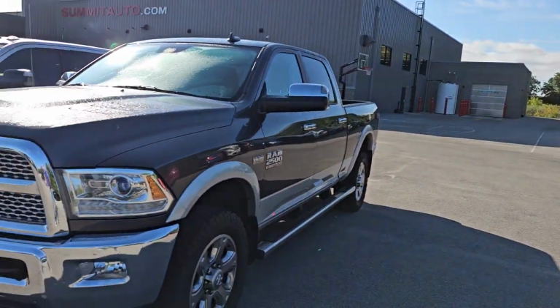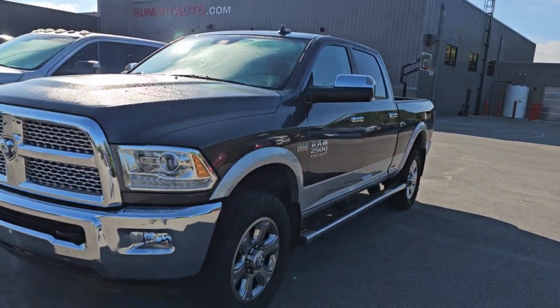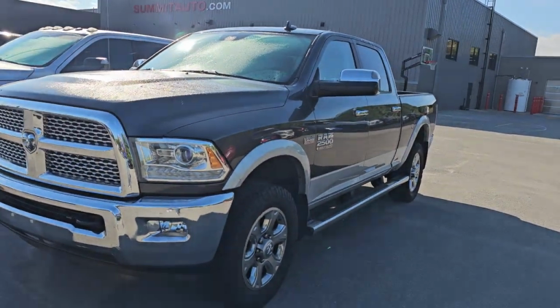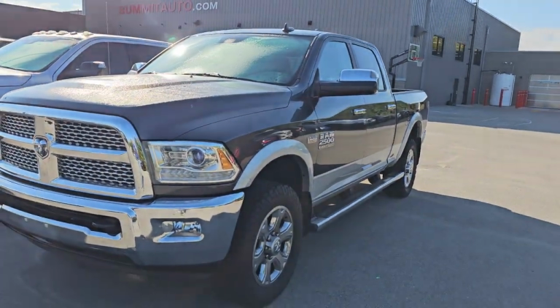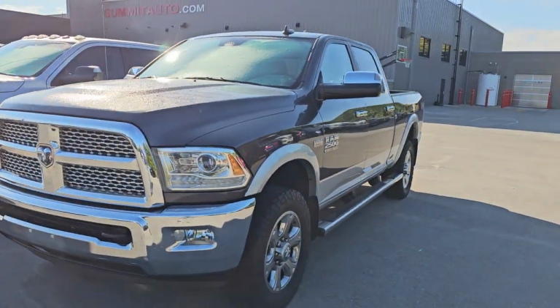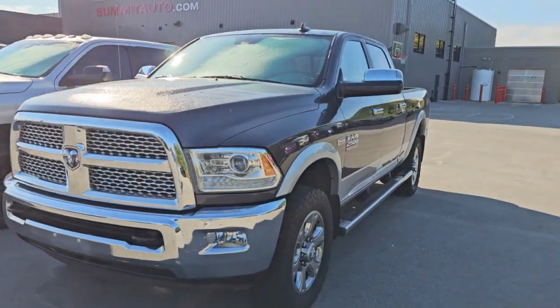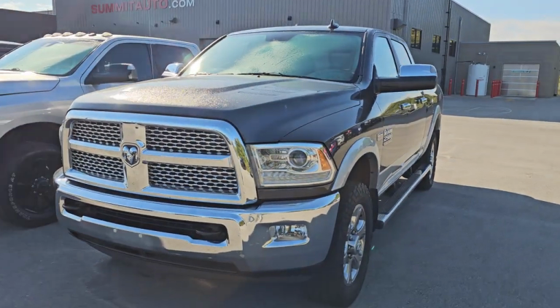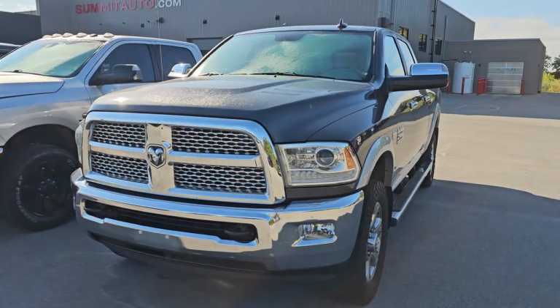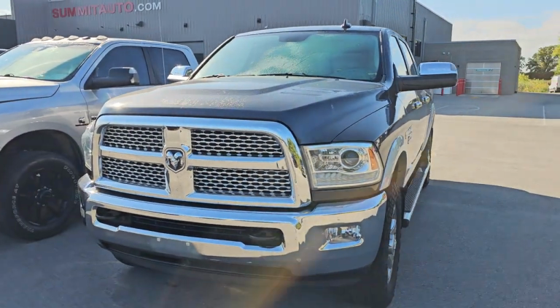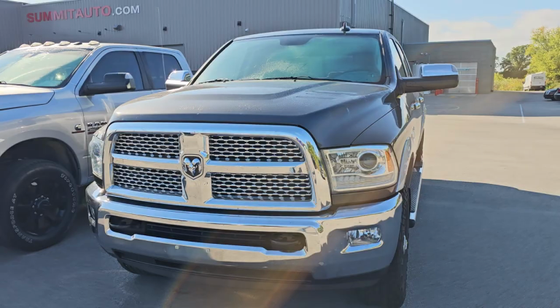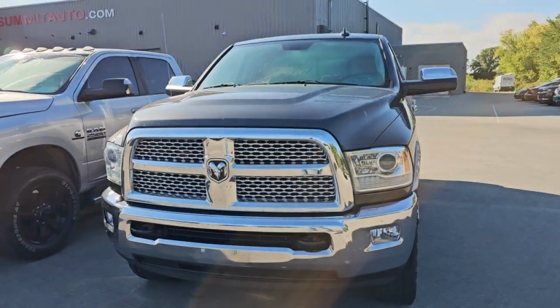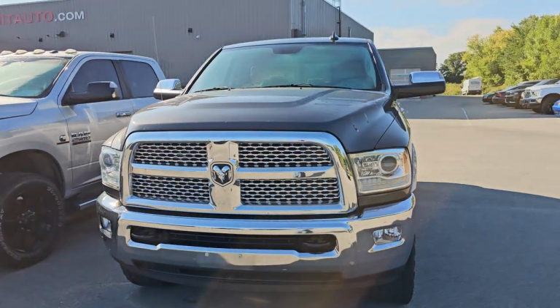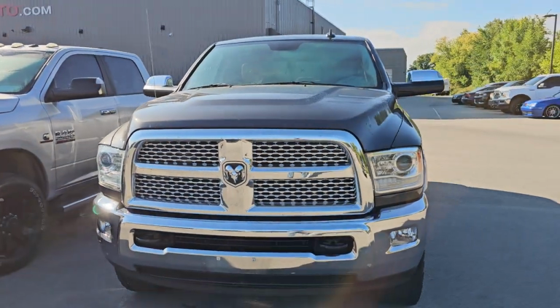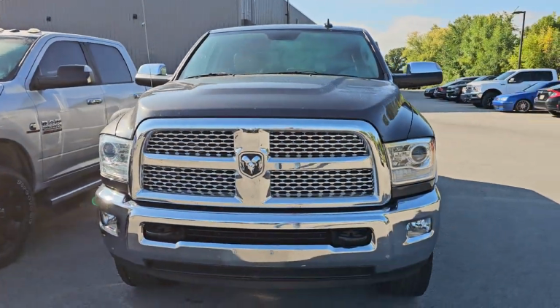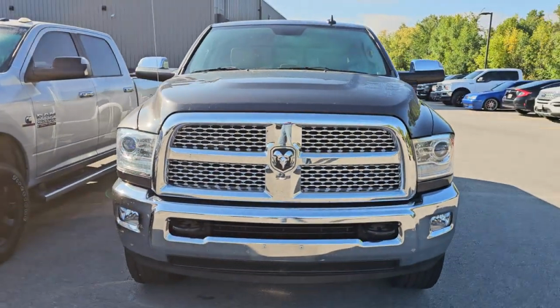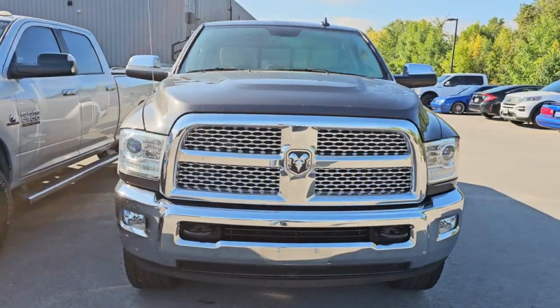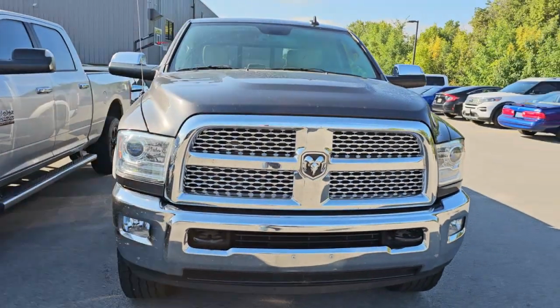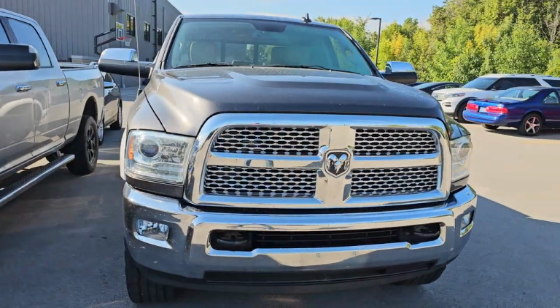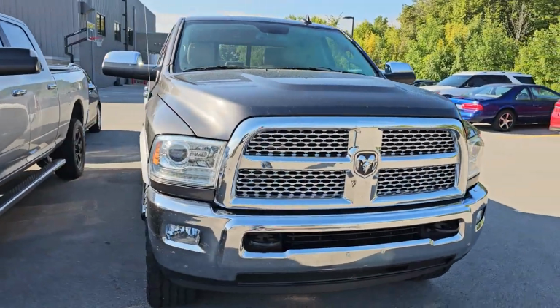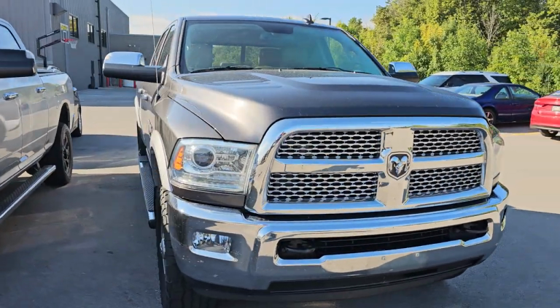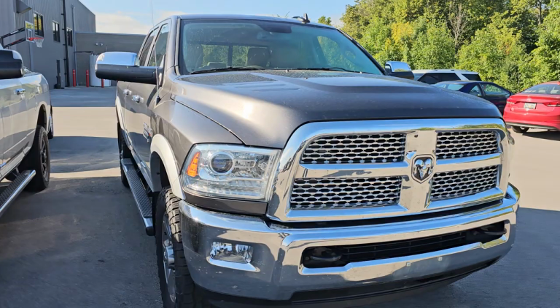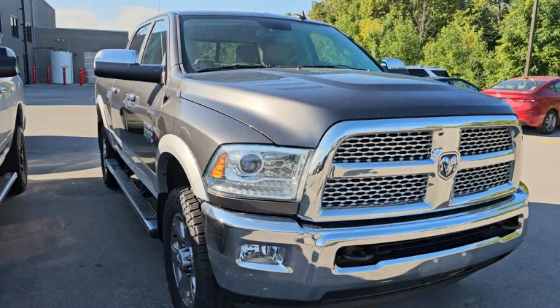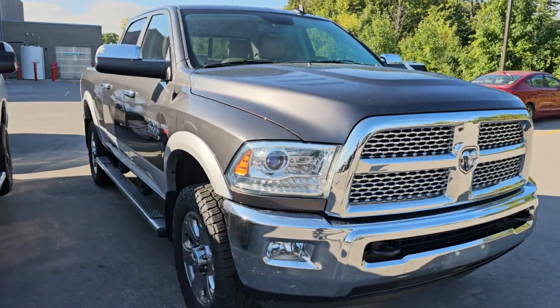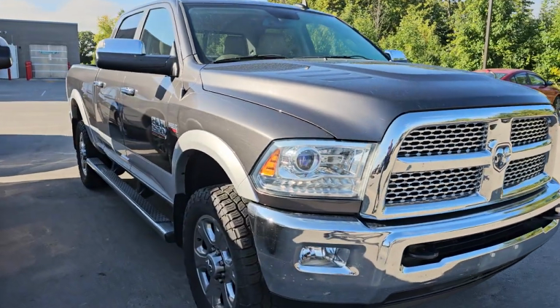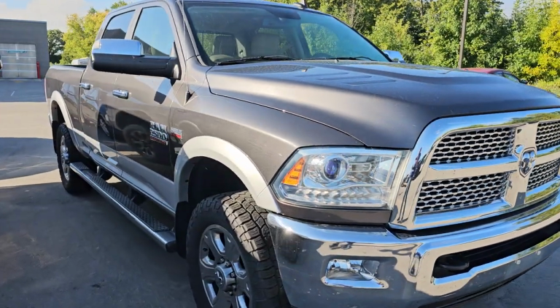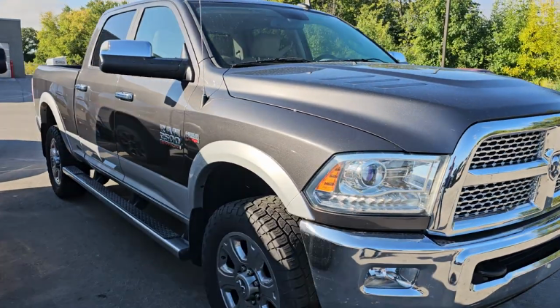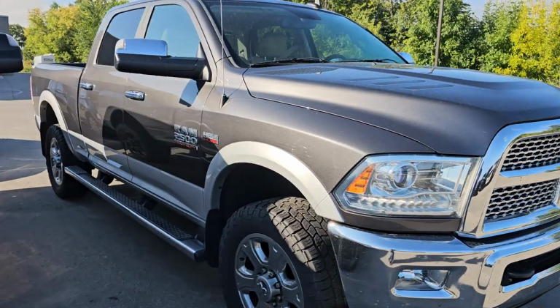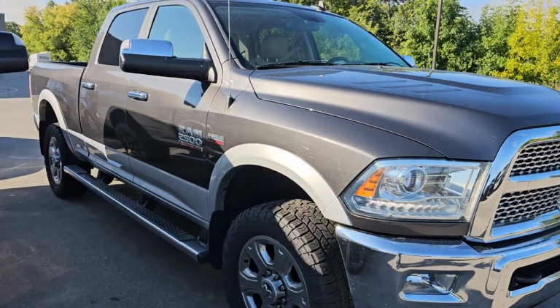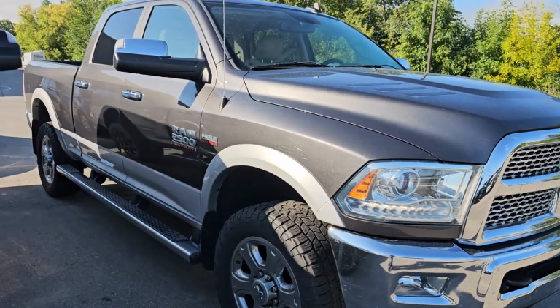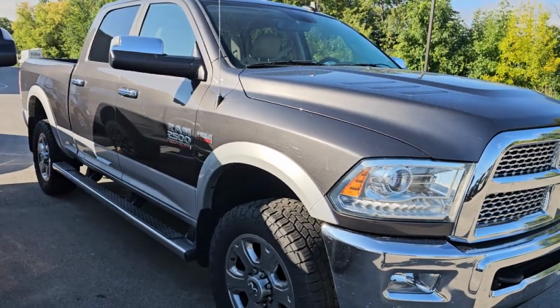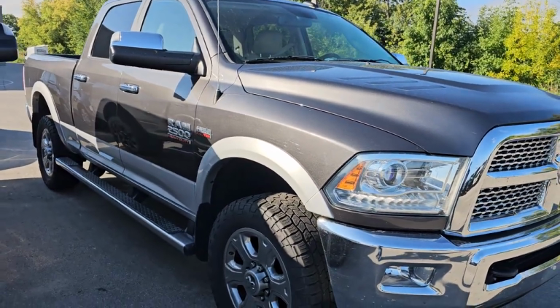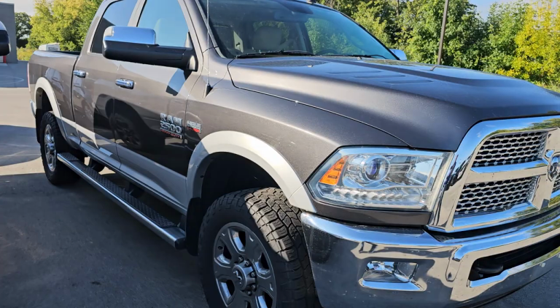This one is one we did last week. This is a 2015 Ram 2500 Laramie, 83,000 miles, gasser. Pretty nice truck. It's got some dings on it, but other than that, really nice condition for 83,000 miles.